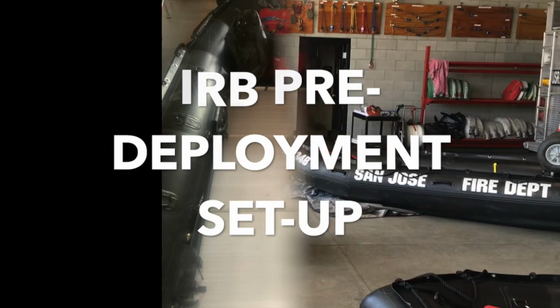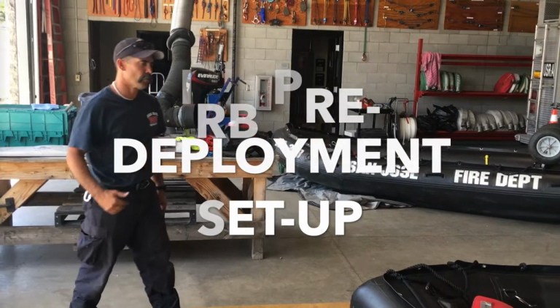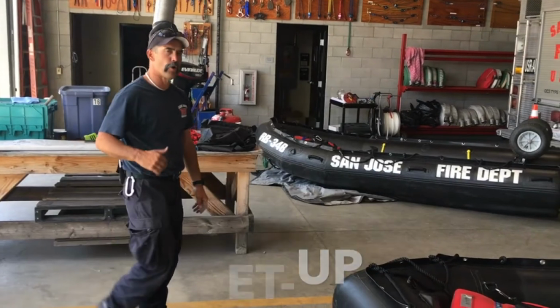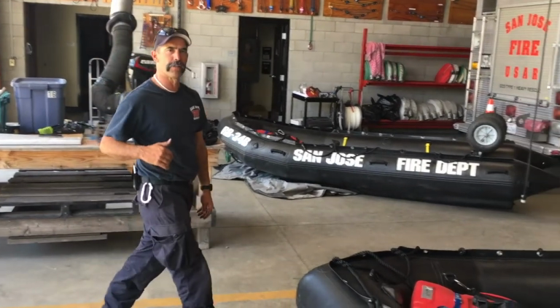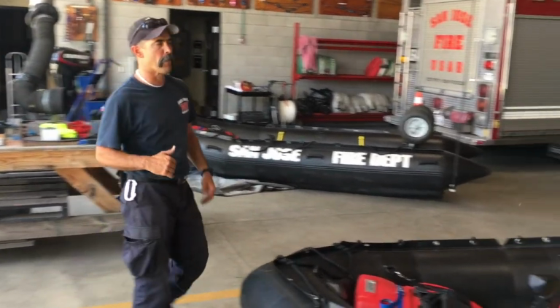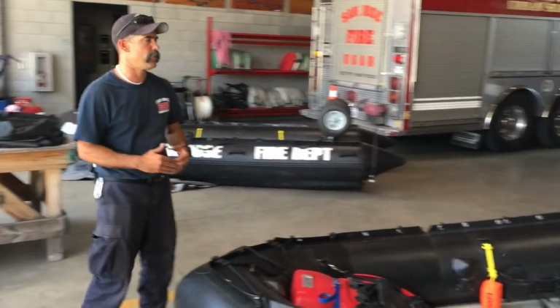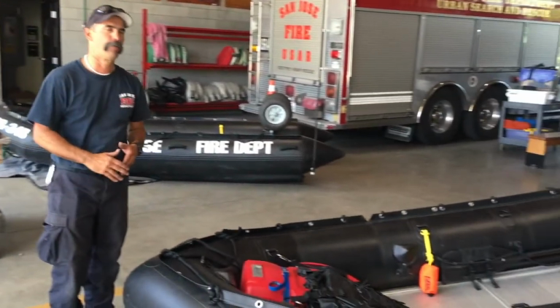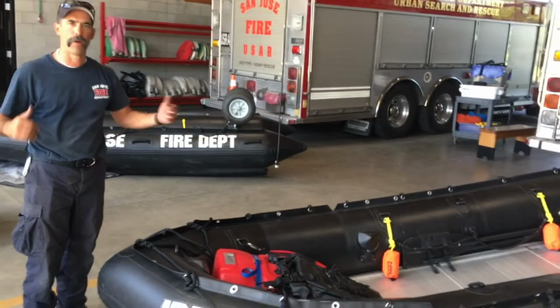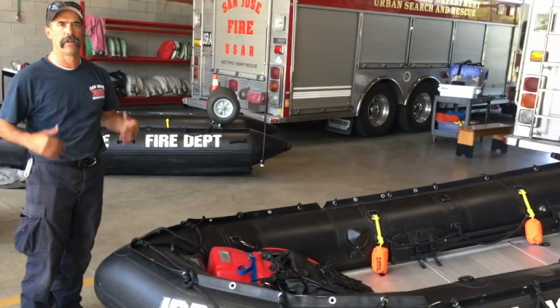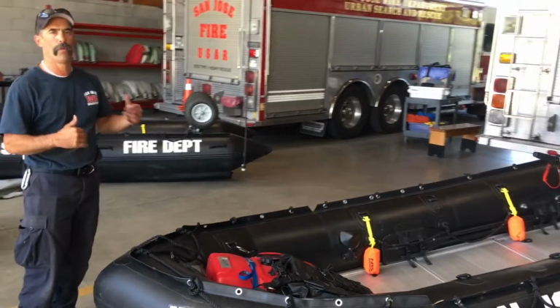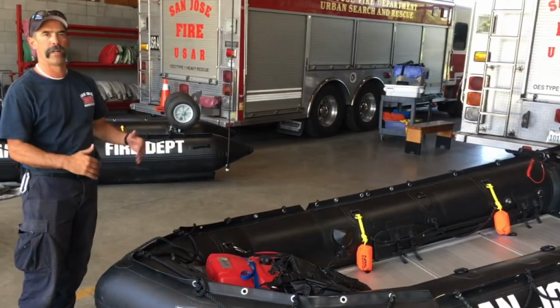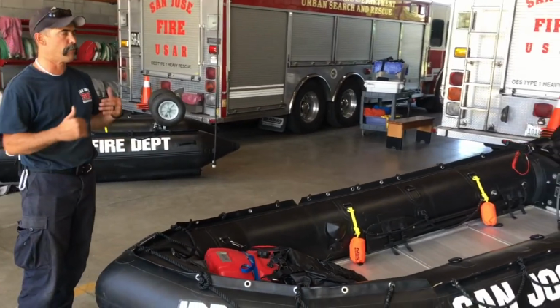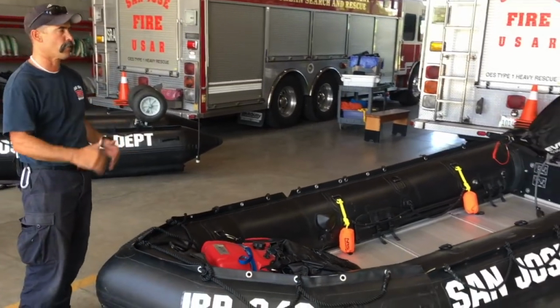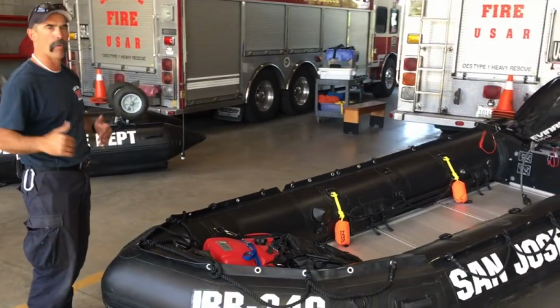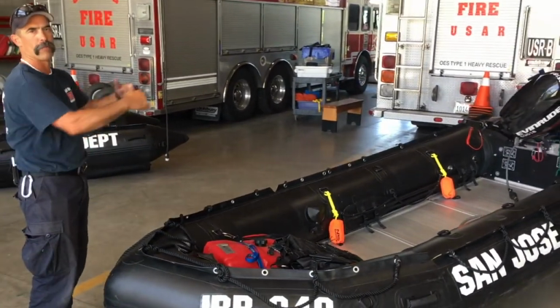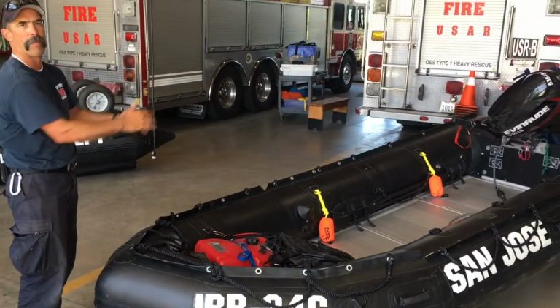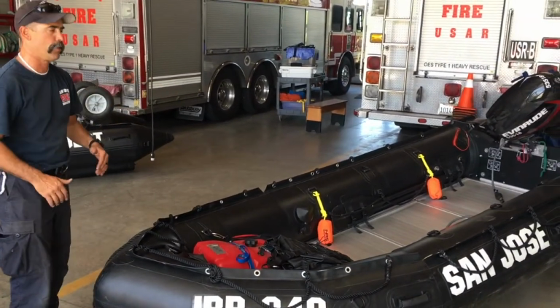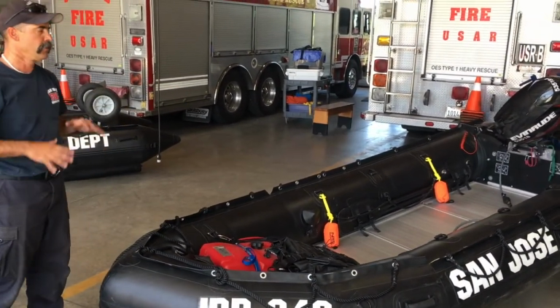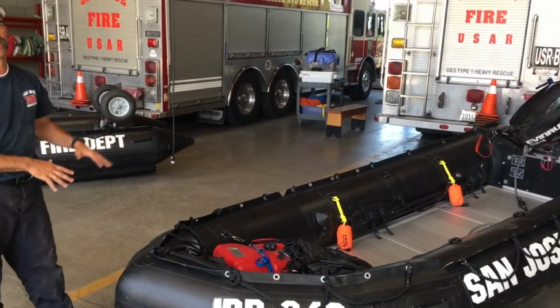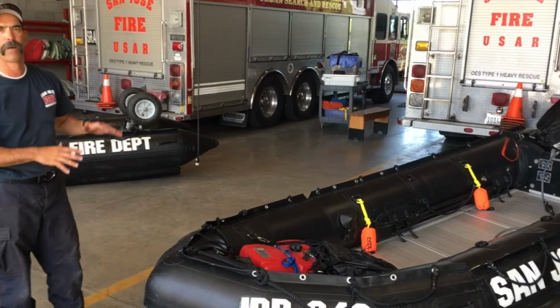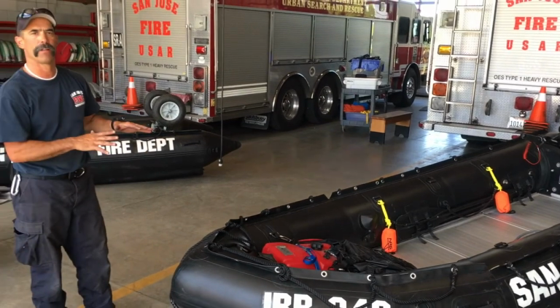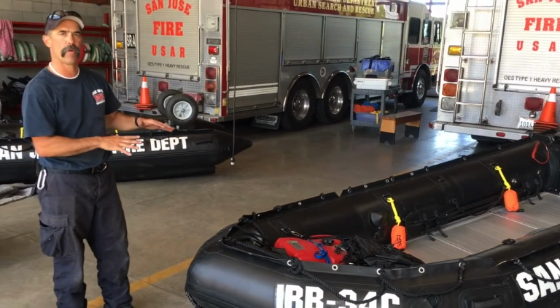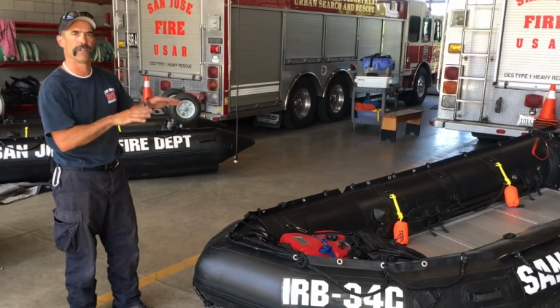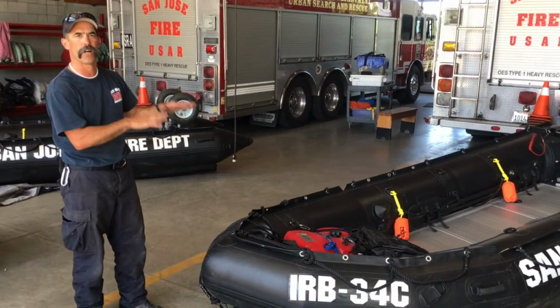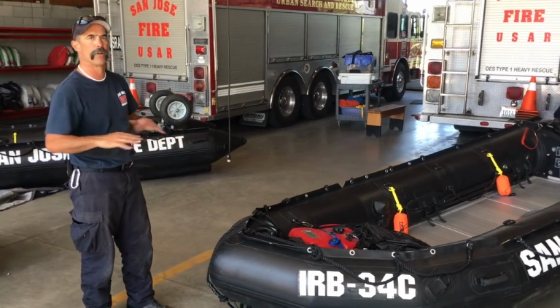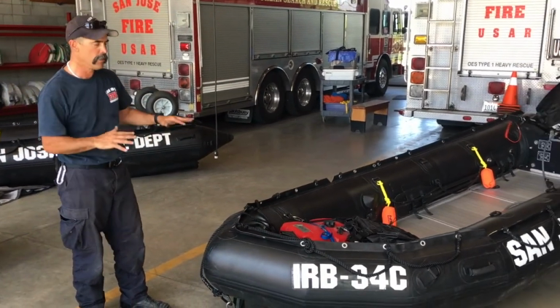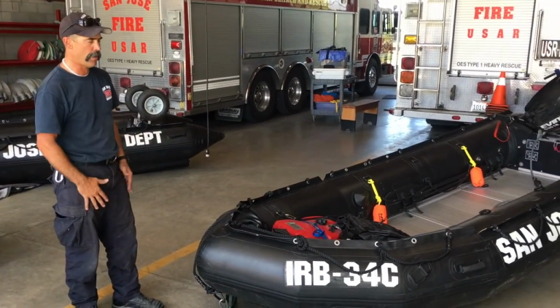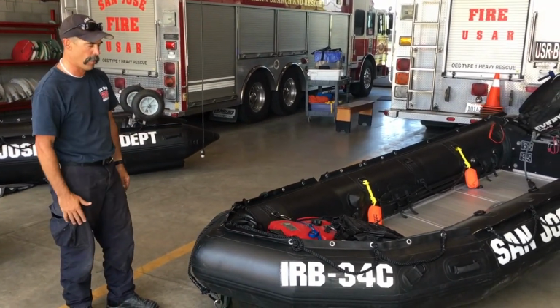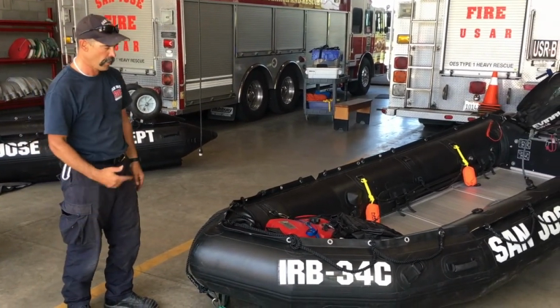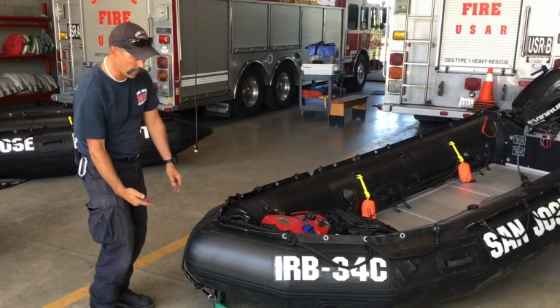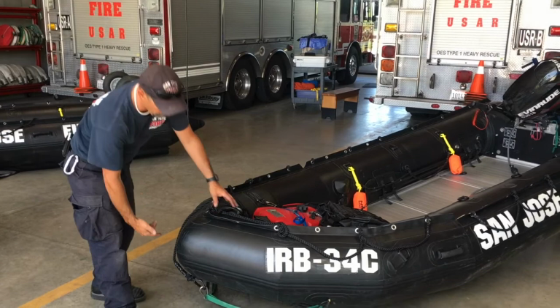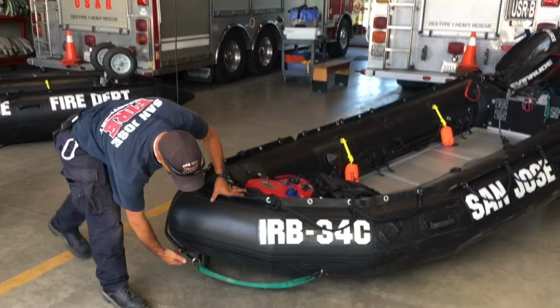We're going to go over the setup of the boat before deployment — what we want in it, the components. We're going to walk it from the front to the back of the boat to make sure it's set up the same way every single time when it goes out, so we have no questions. We're going to start at the front of the boat.